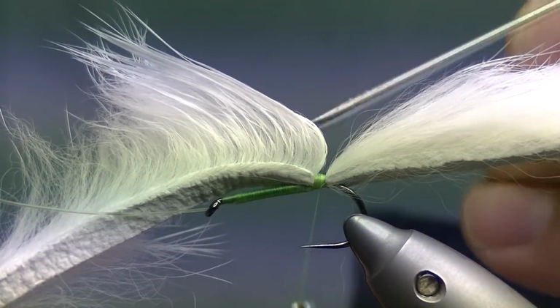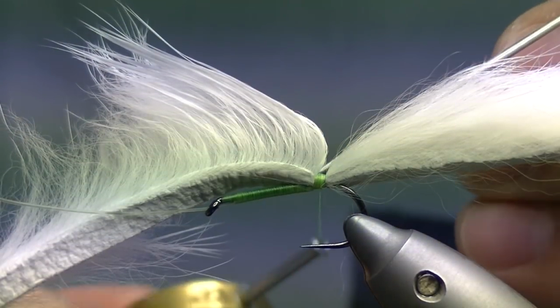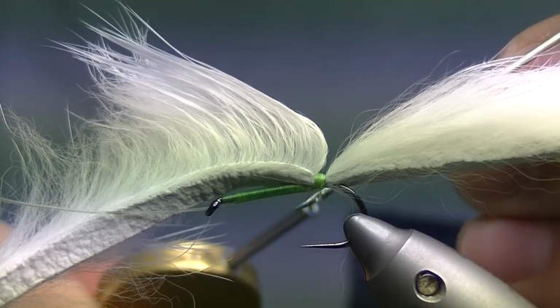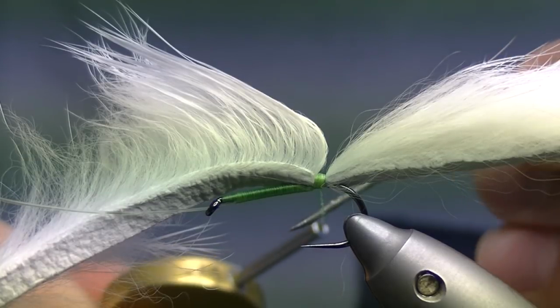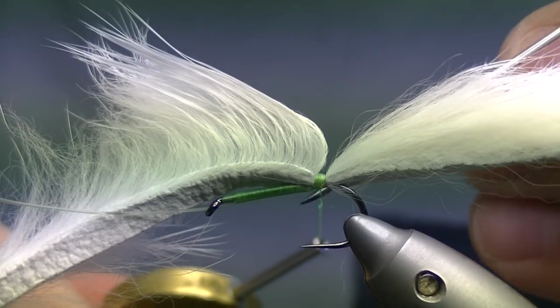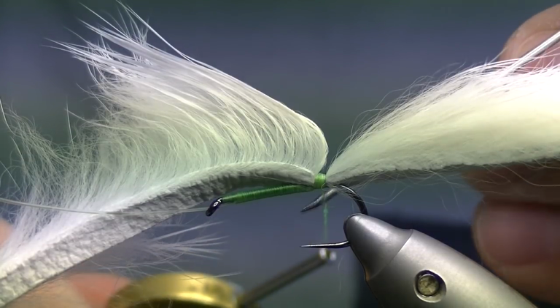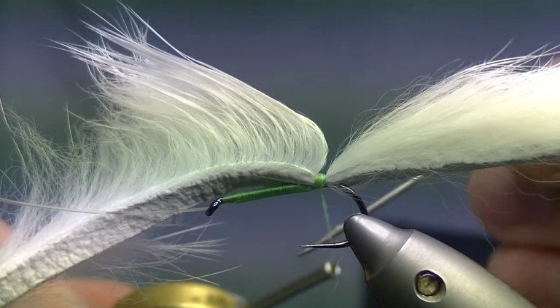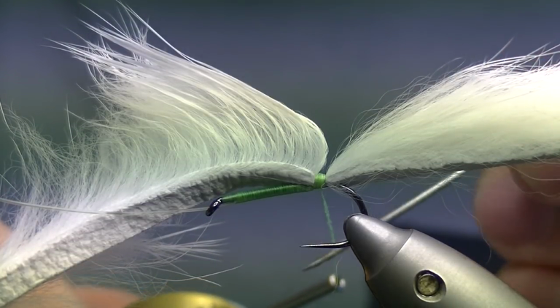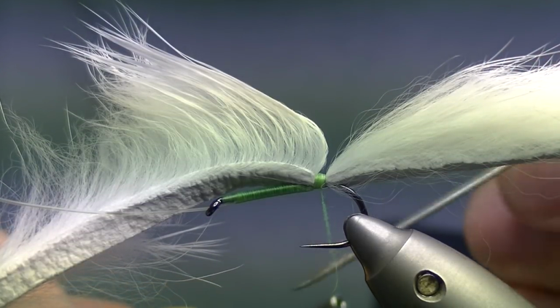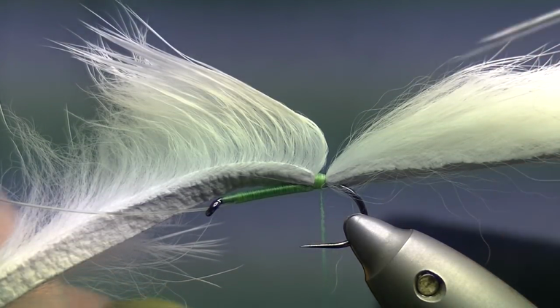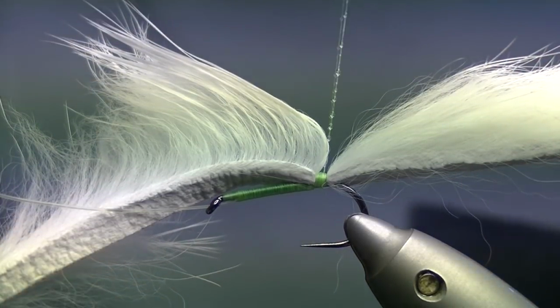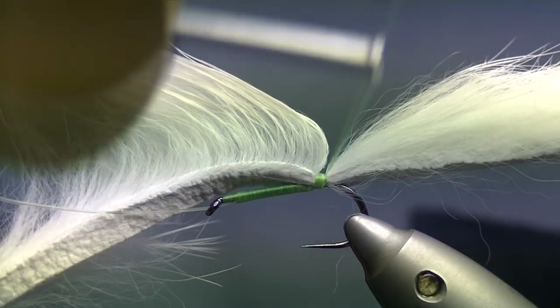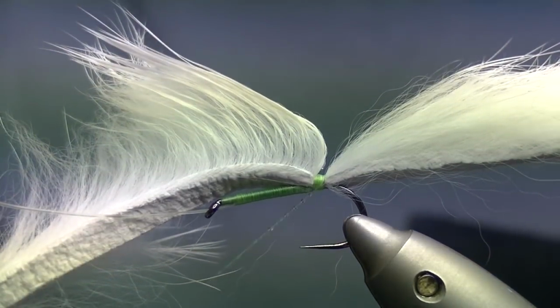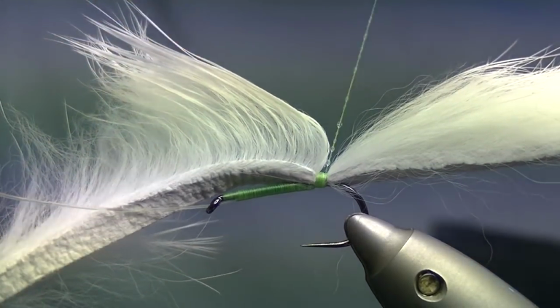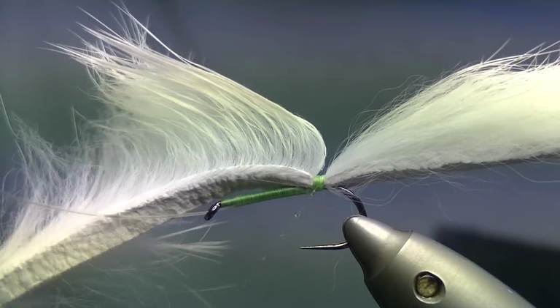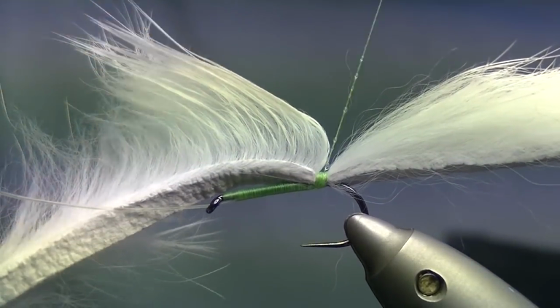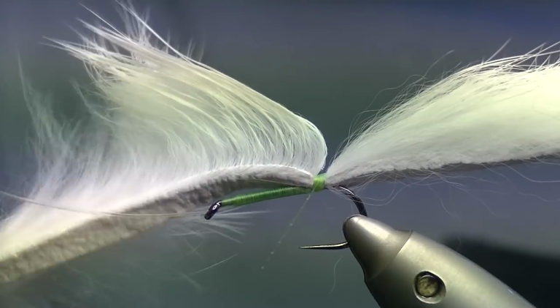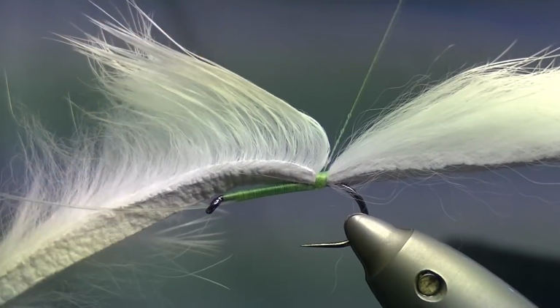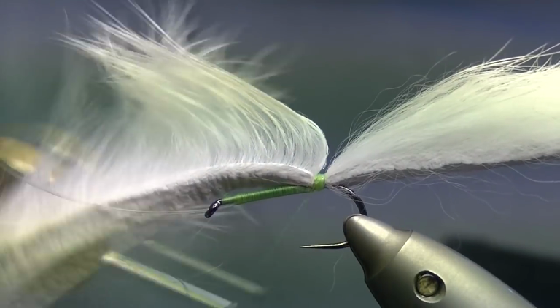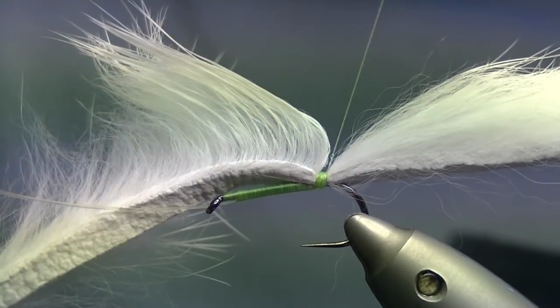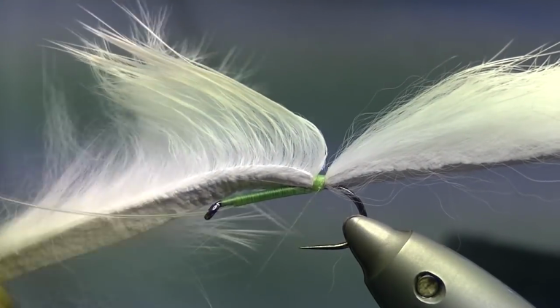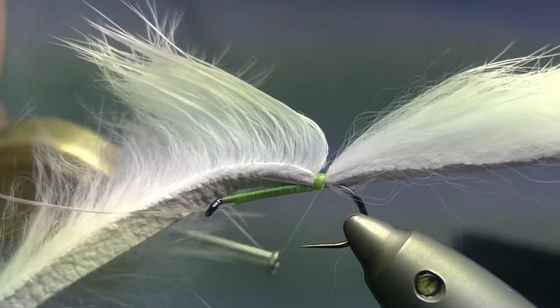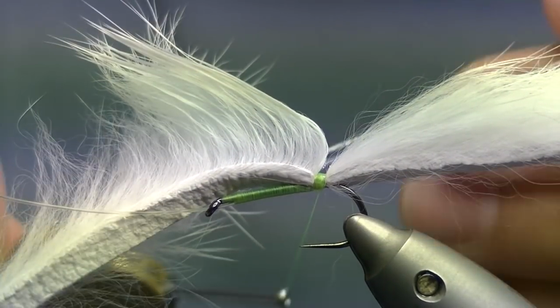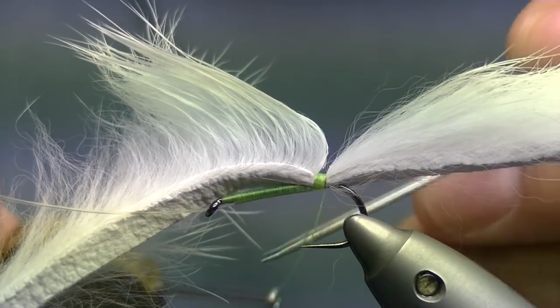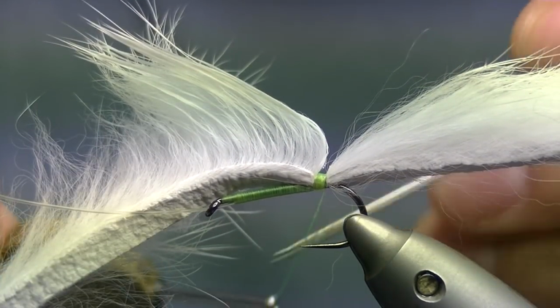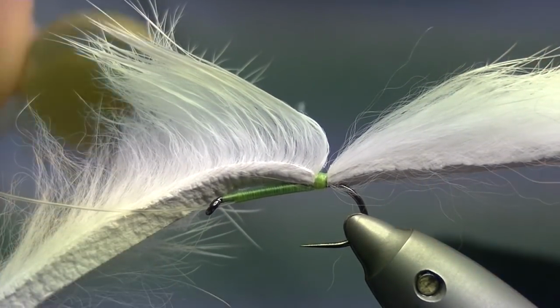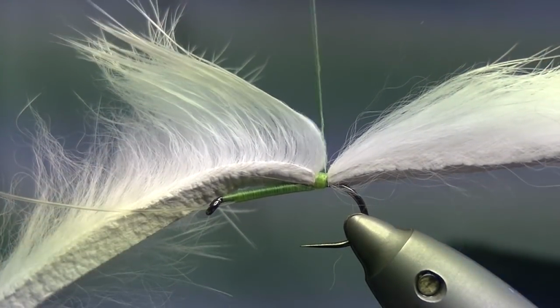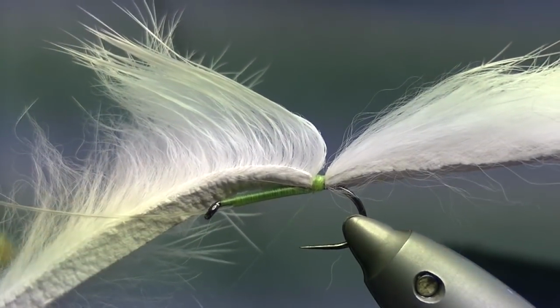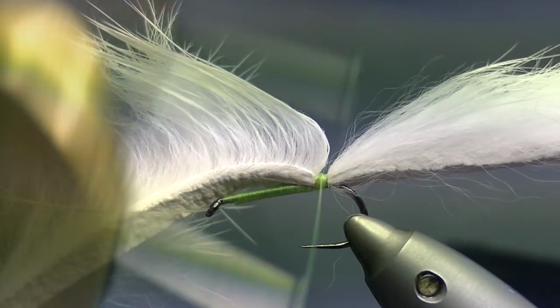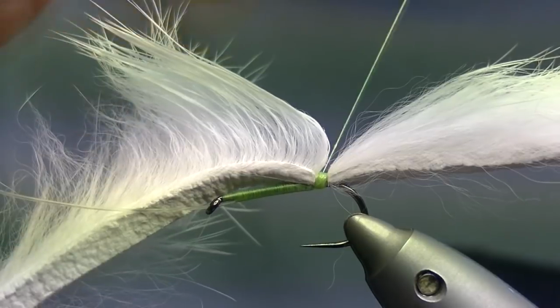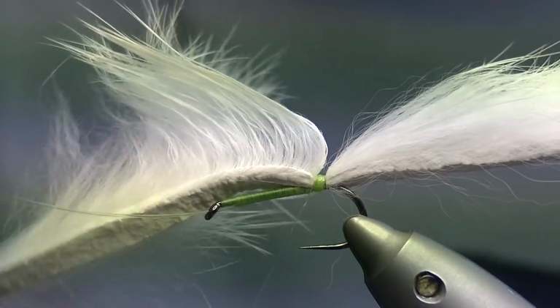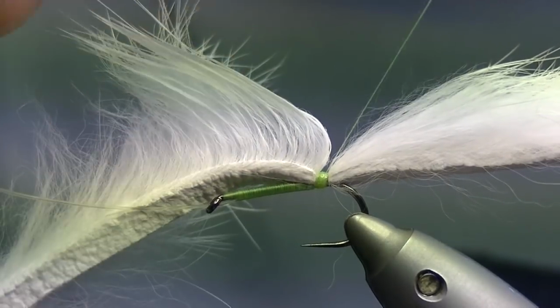Put a varnish on your thread, and then add a few more turns — this will just help secure everything and stop the thread from fraying after you catch a few fish.